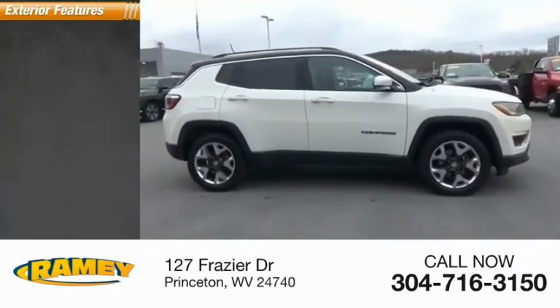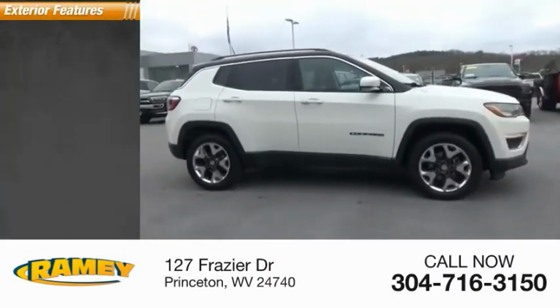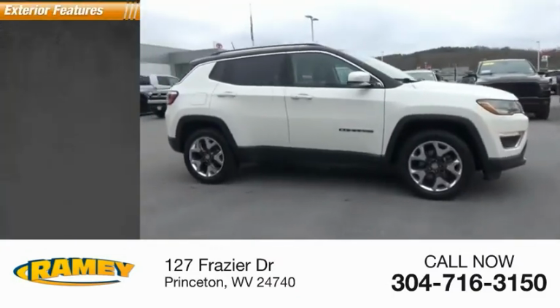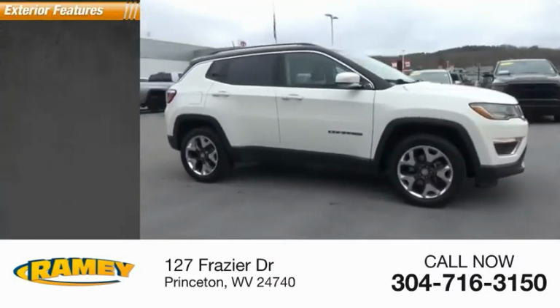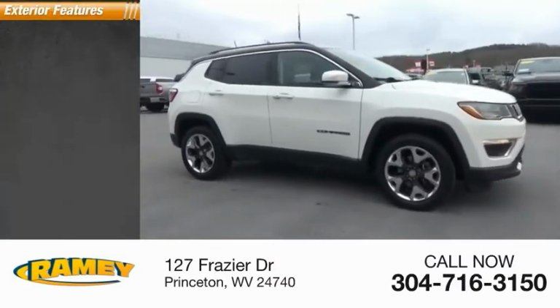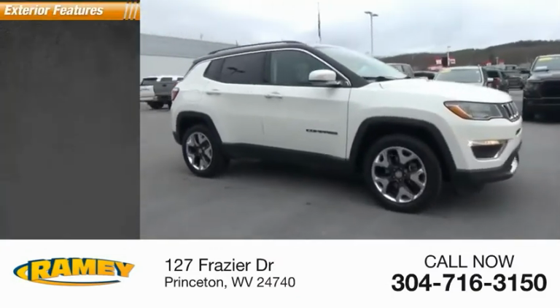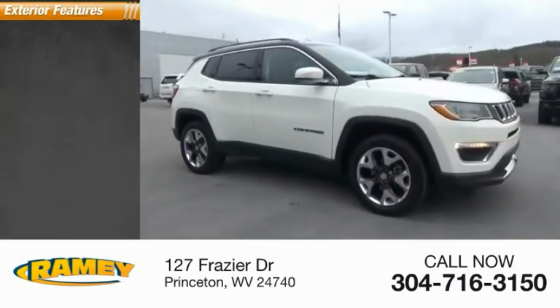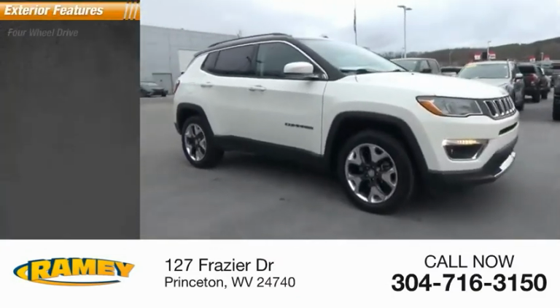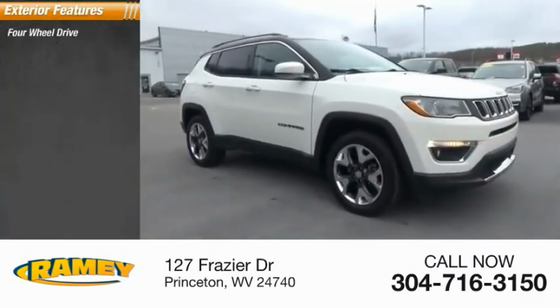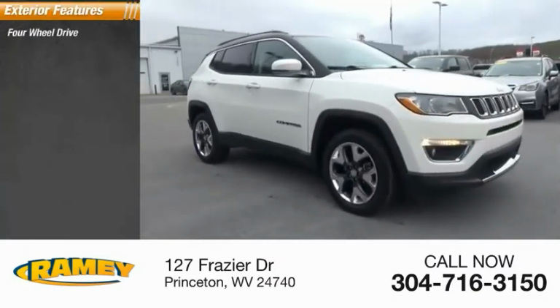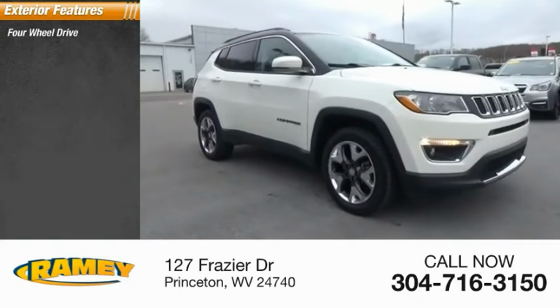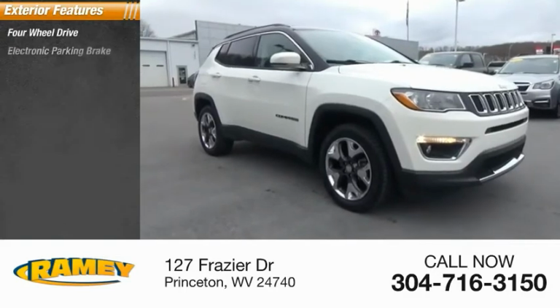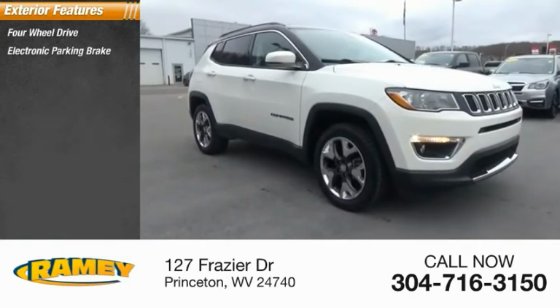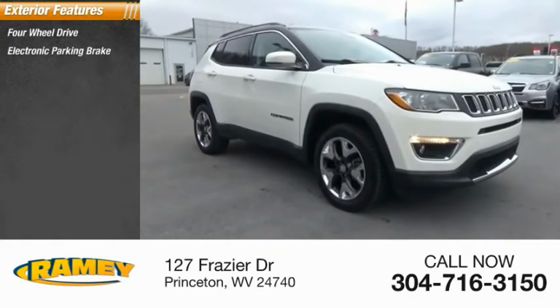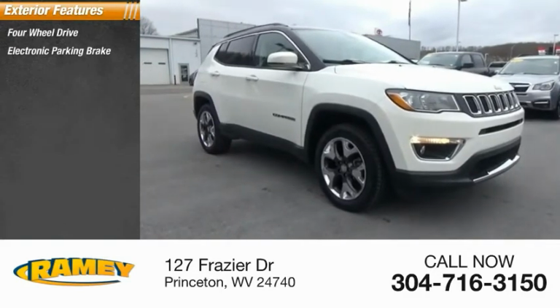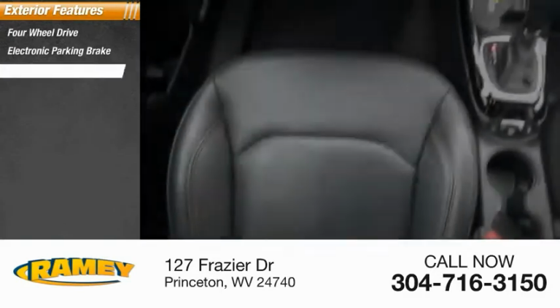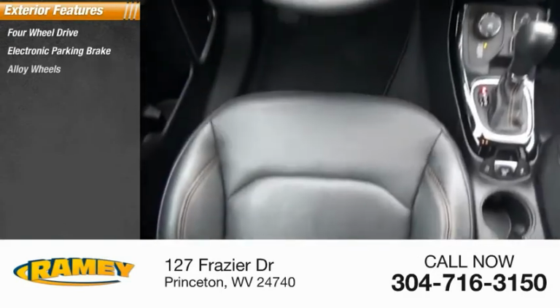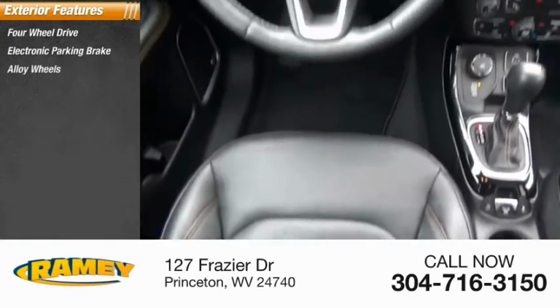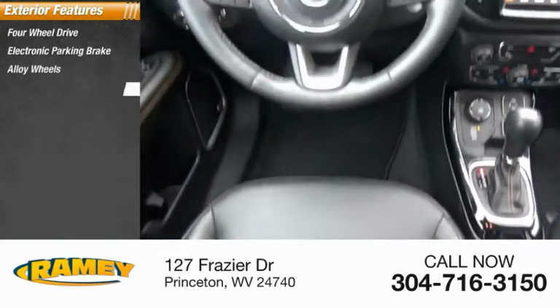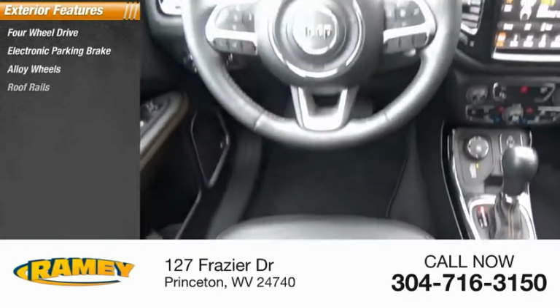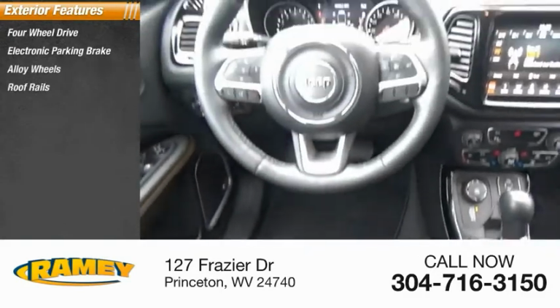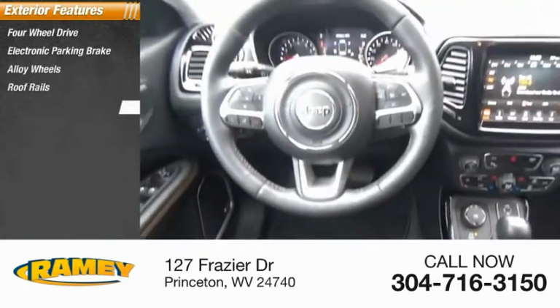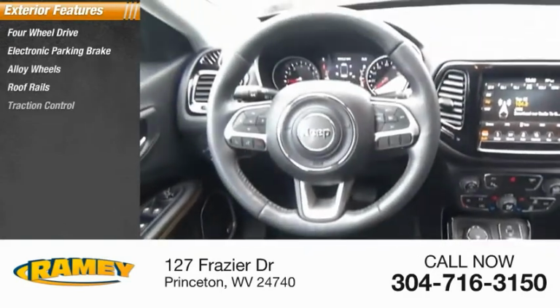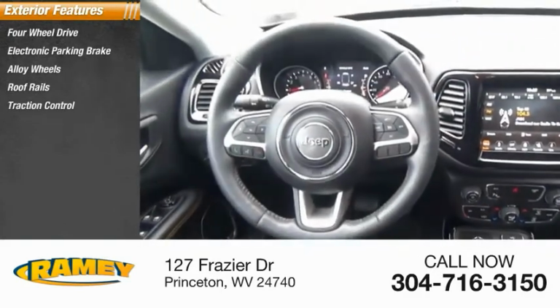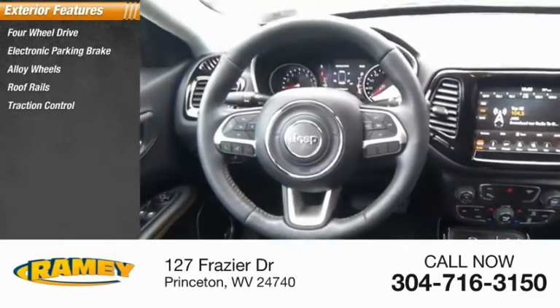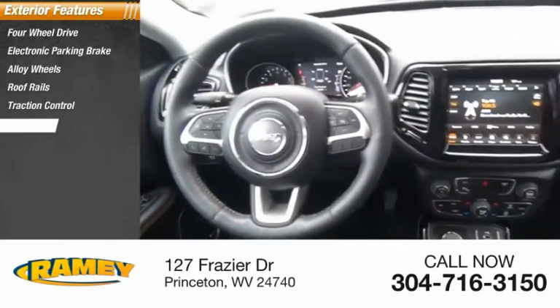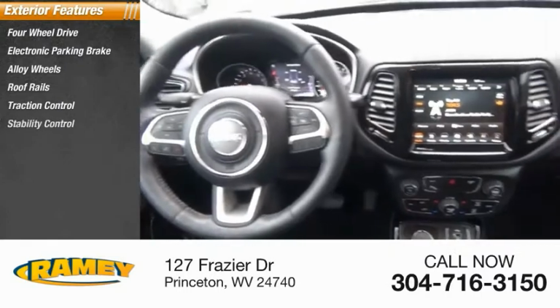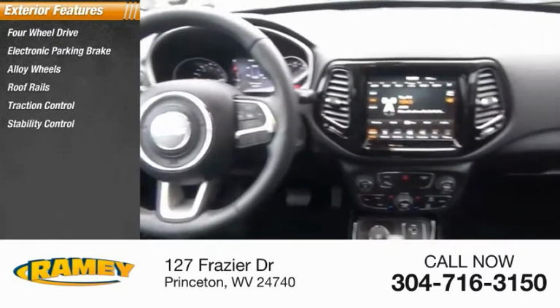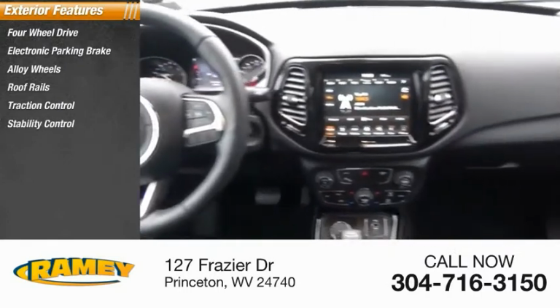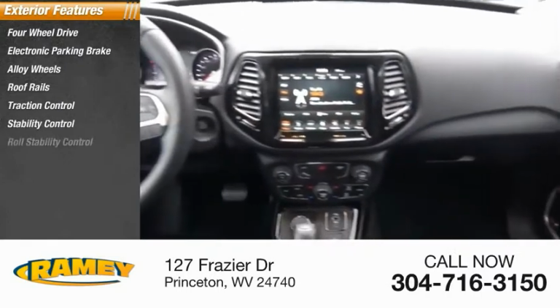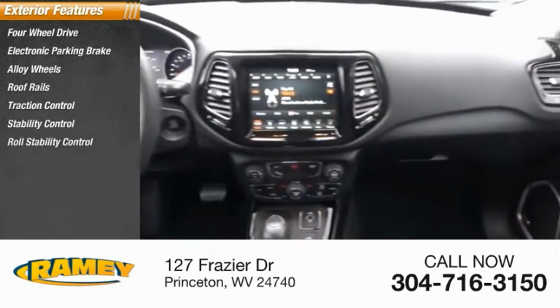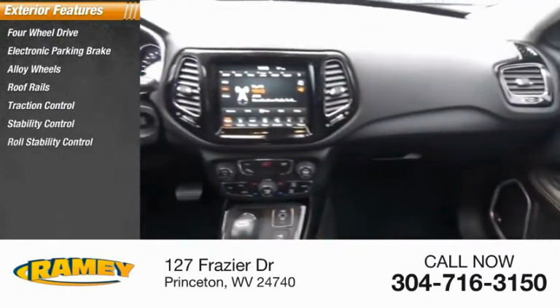Here are some of this vehicle's great options: four-wheel drive, electronic parking brake, alloy wheels, roof rails, traction control, stability control, and roll stability control.